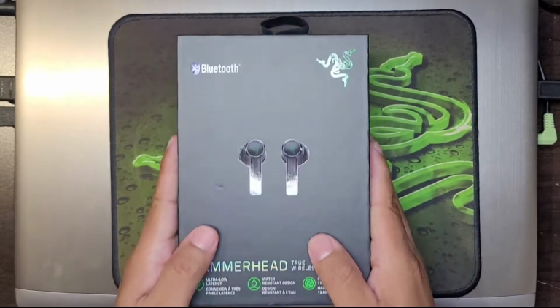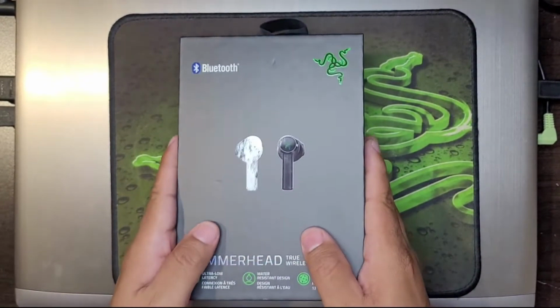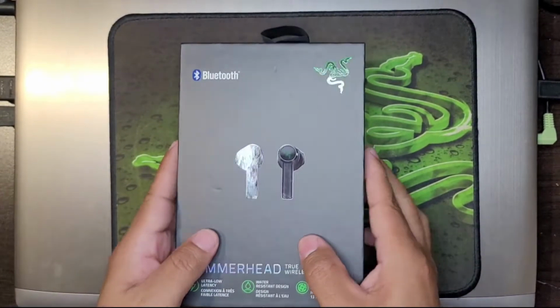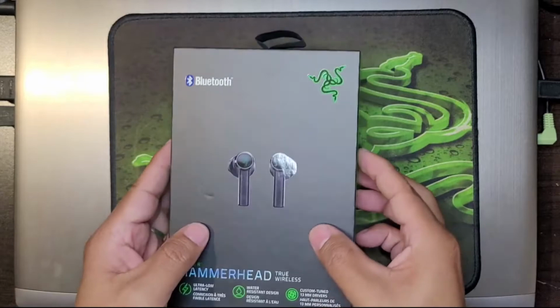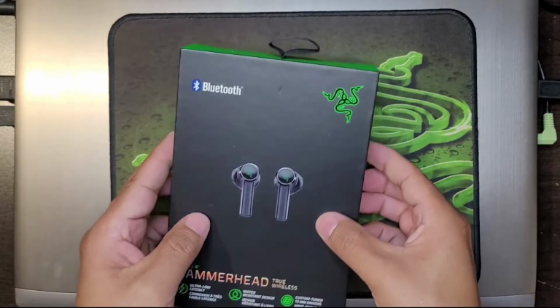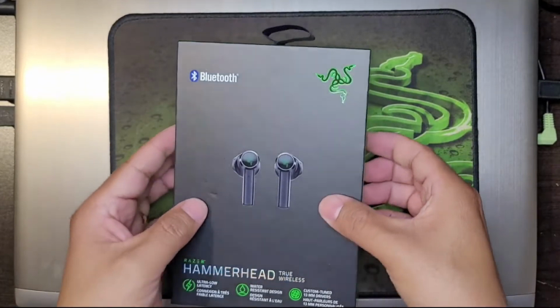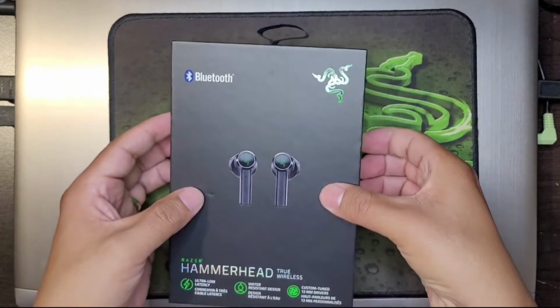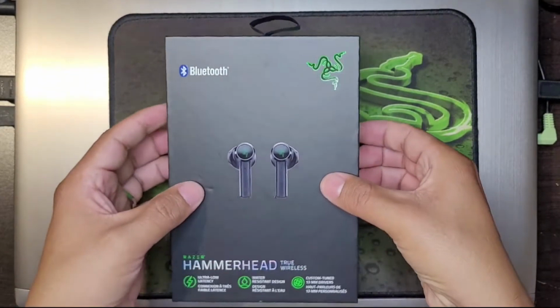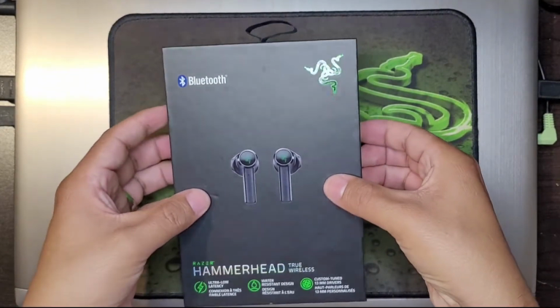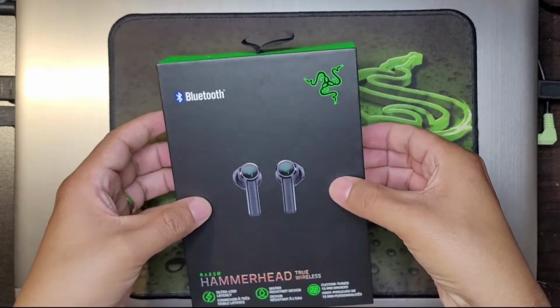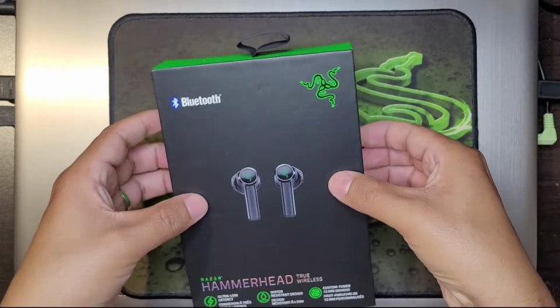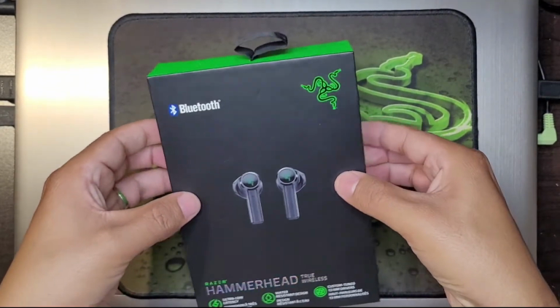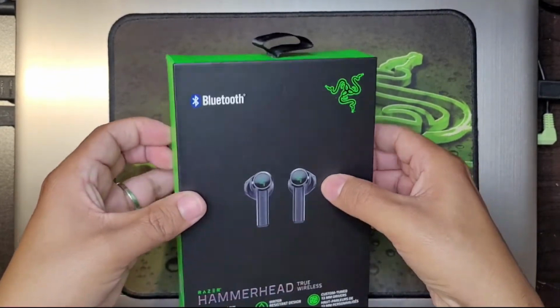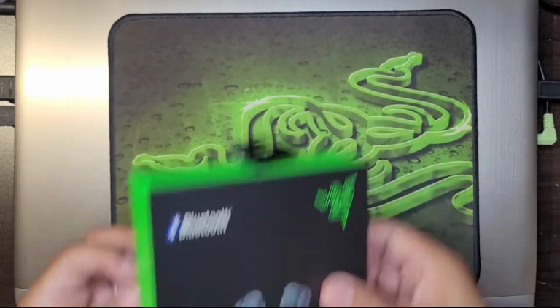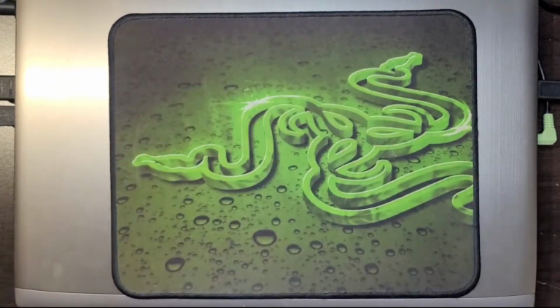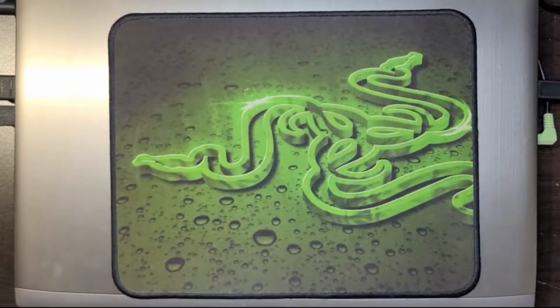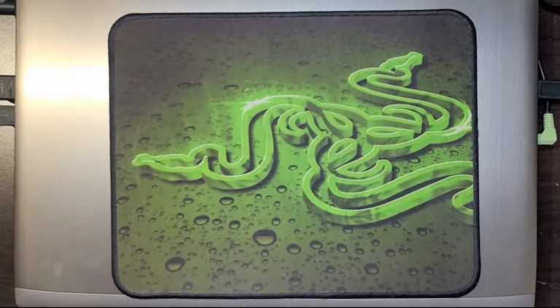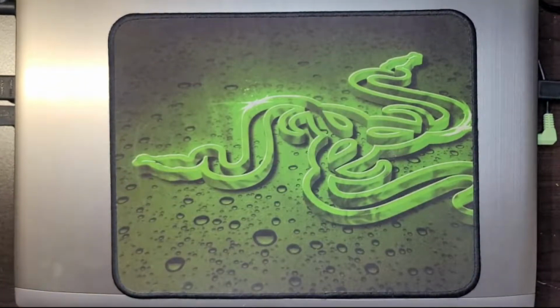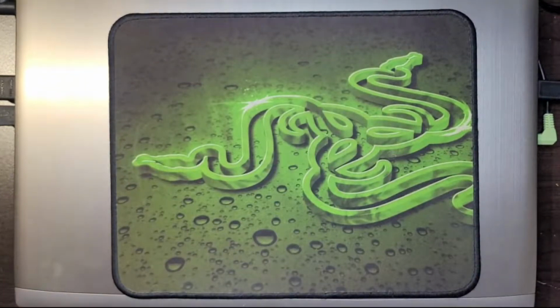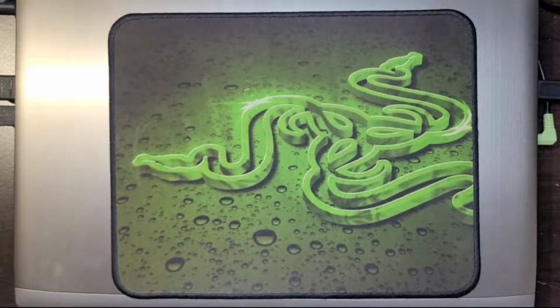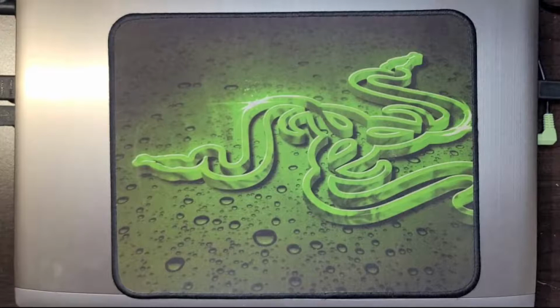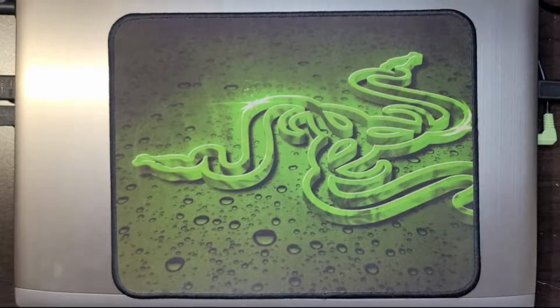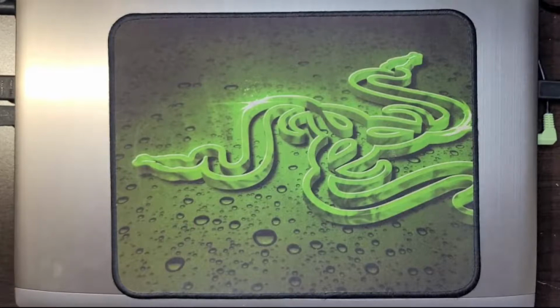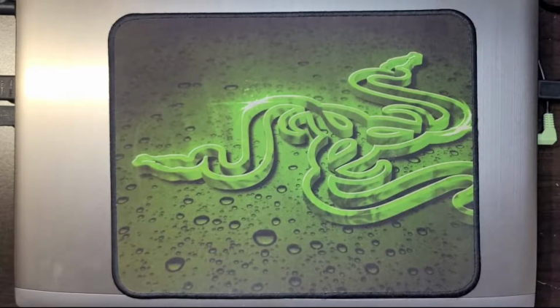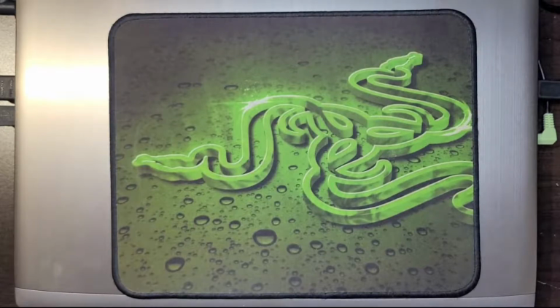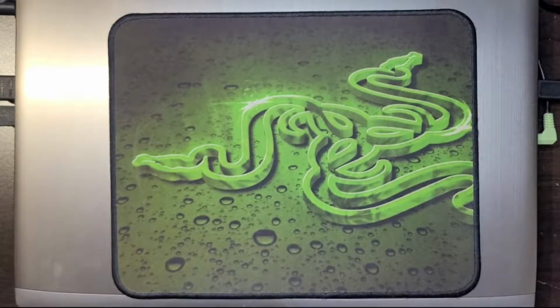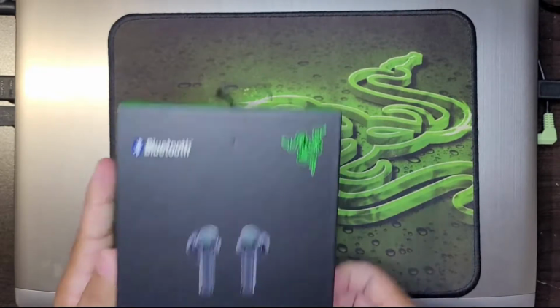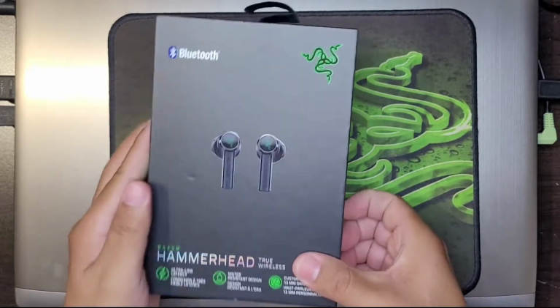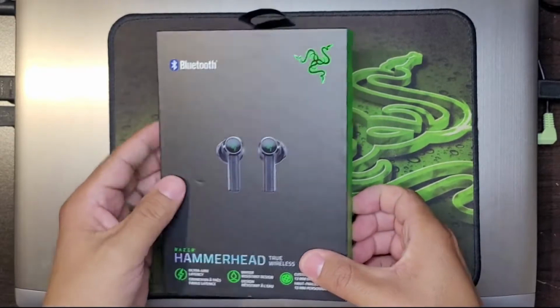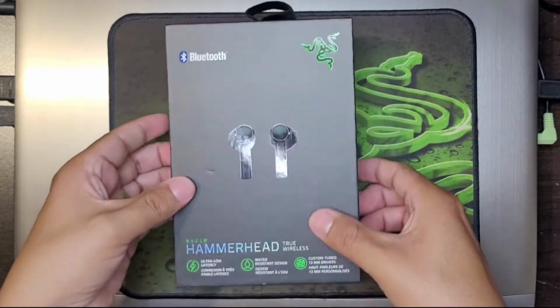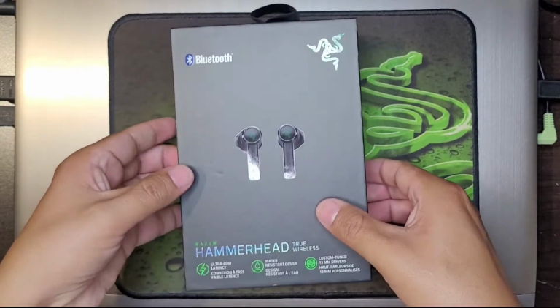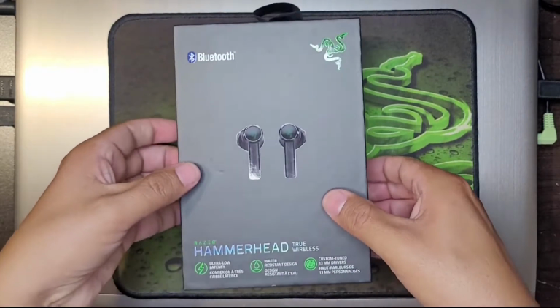So let's open this bad boy. I already took the Saran Wrap off to try to save some time. Let's see what we have here.